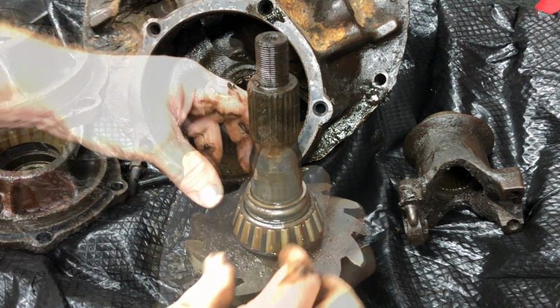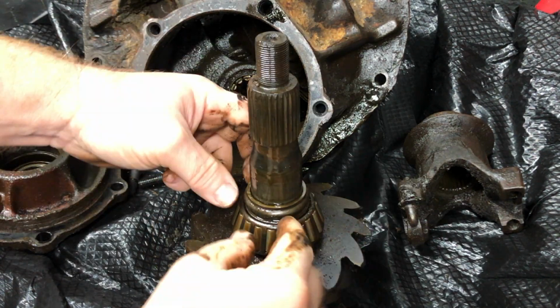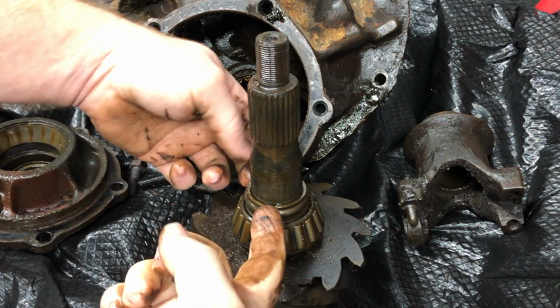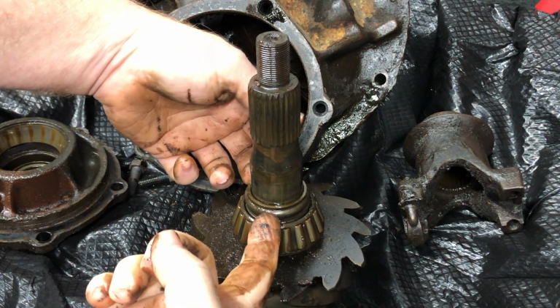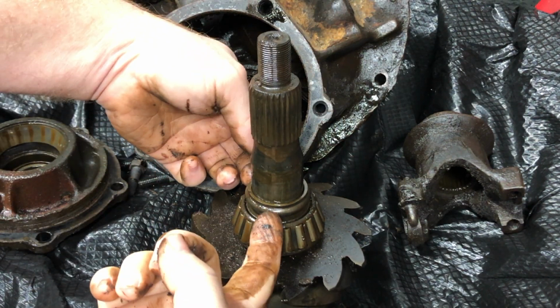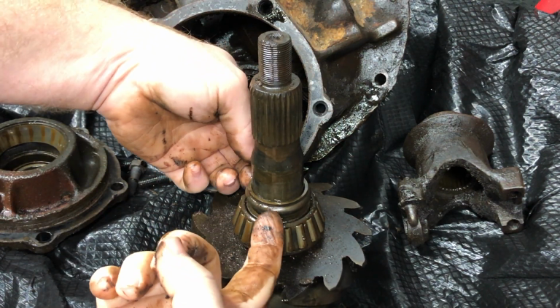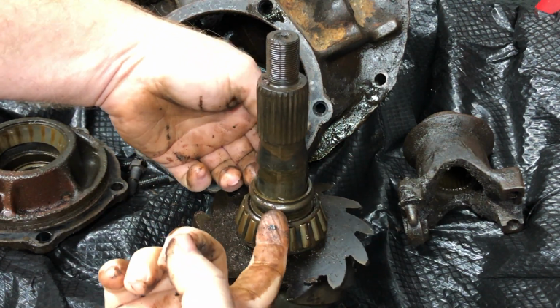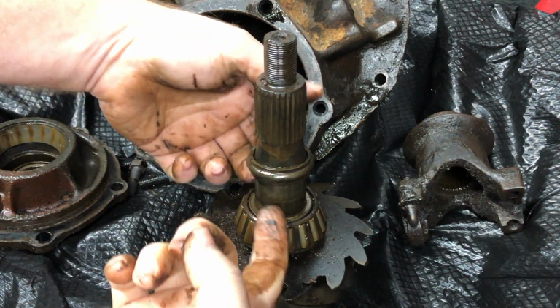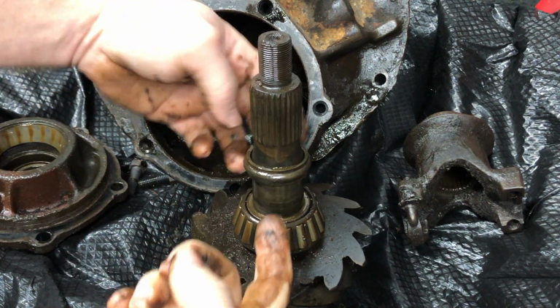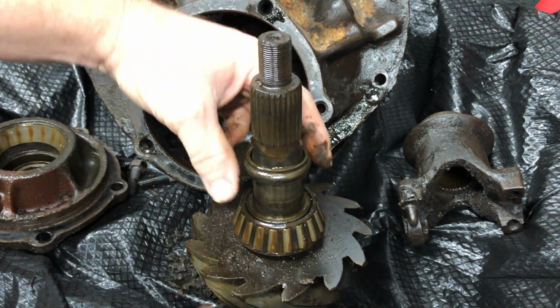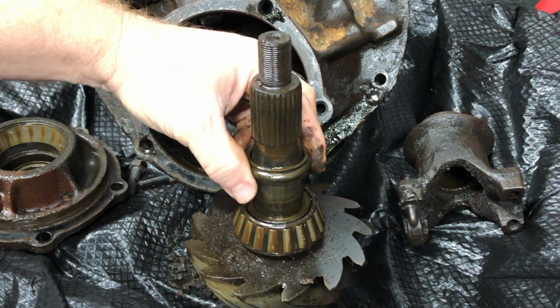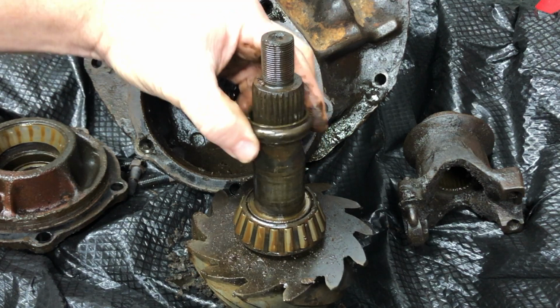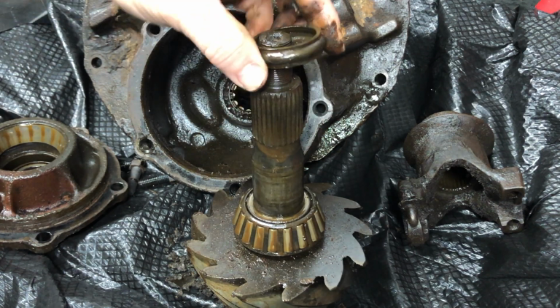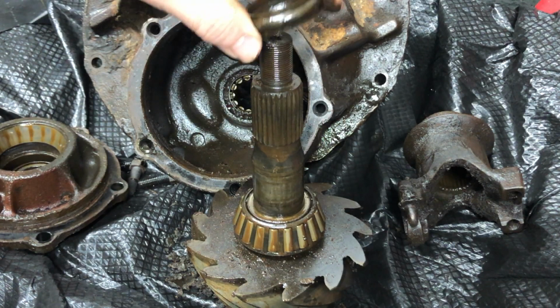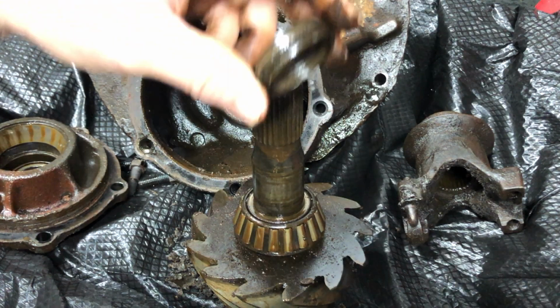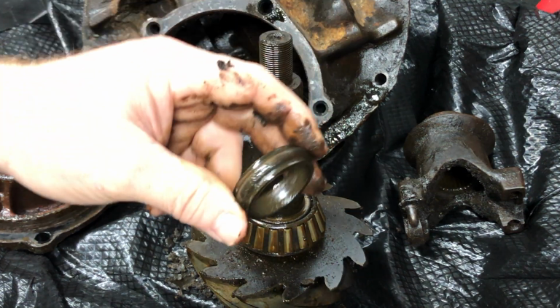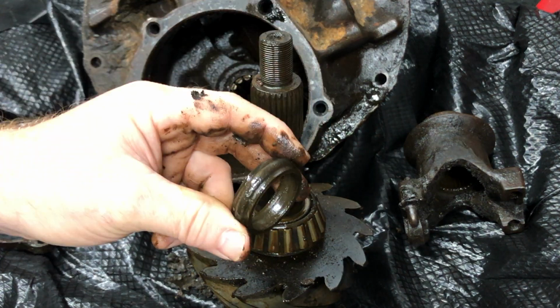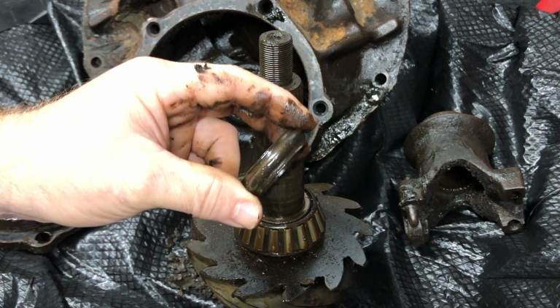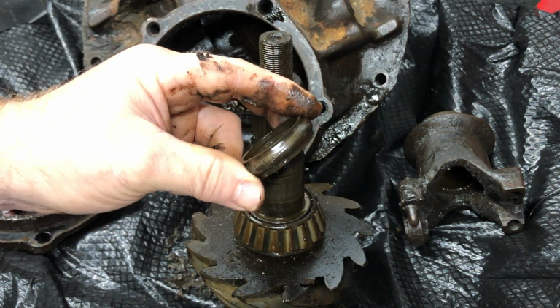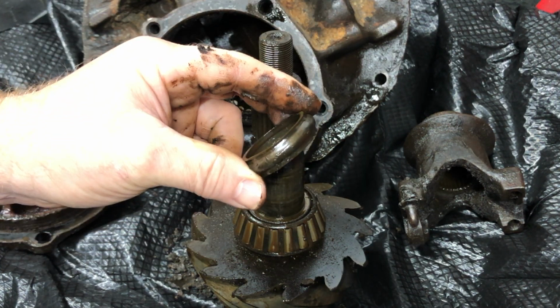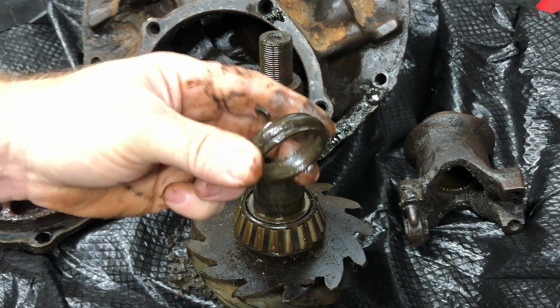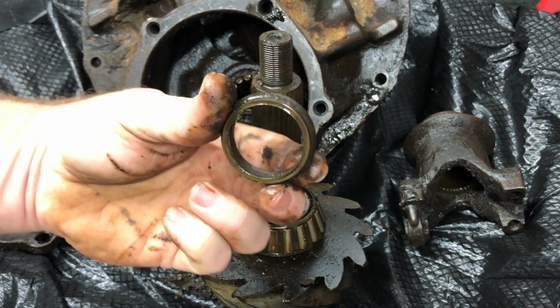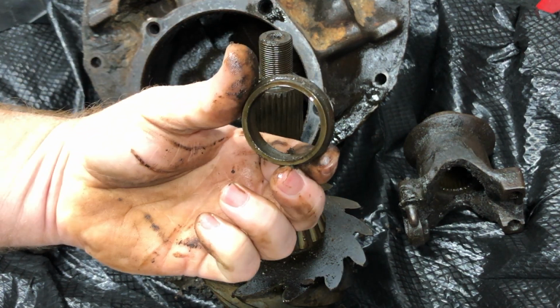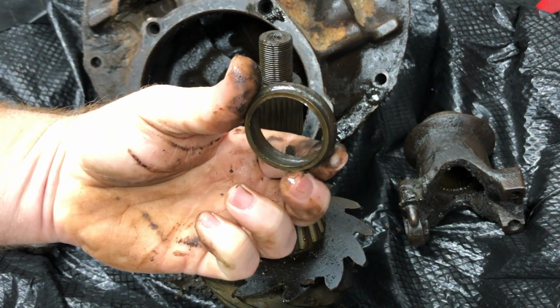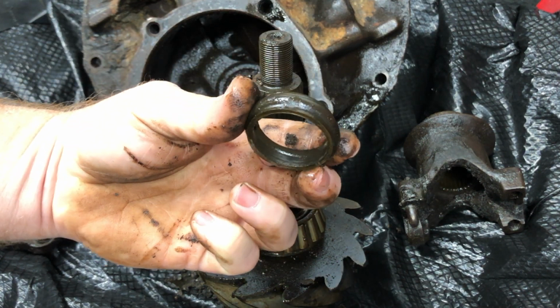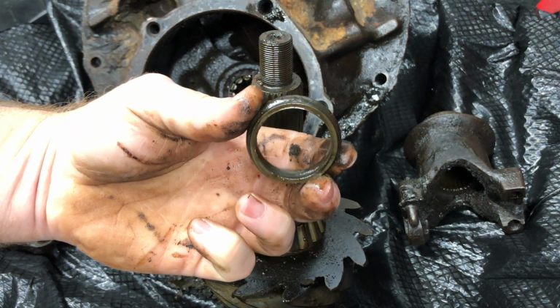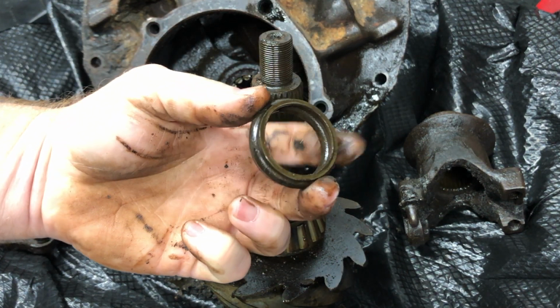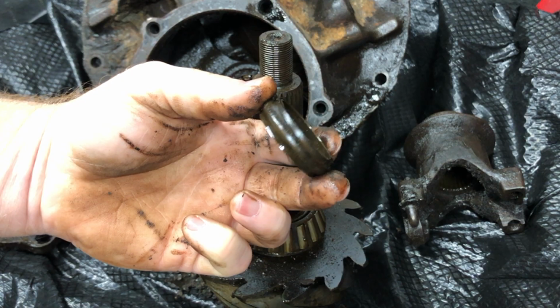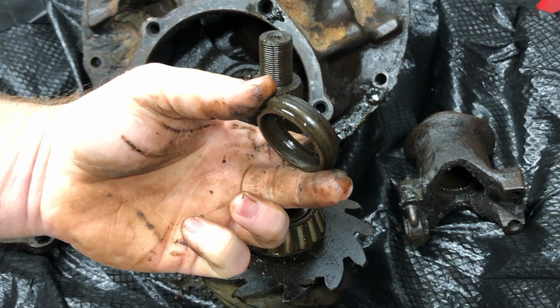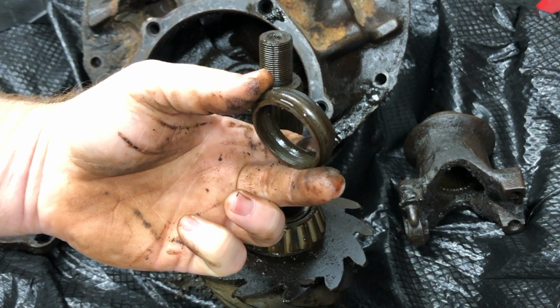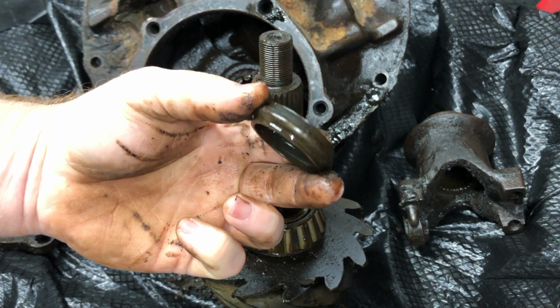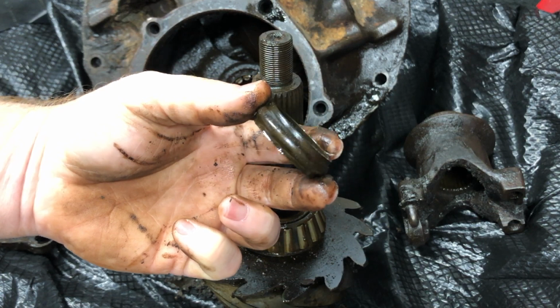Here's a shot of the pinion and here is the crush sleeve — this will not be reused. Crush sleeves can only be used once.